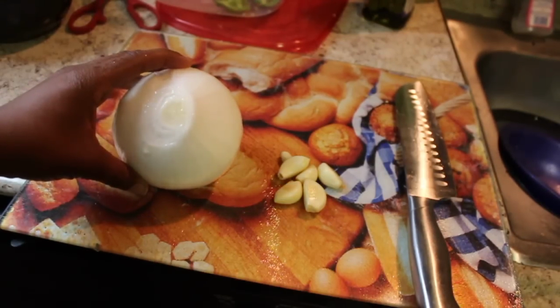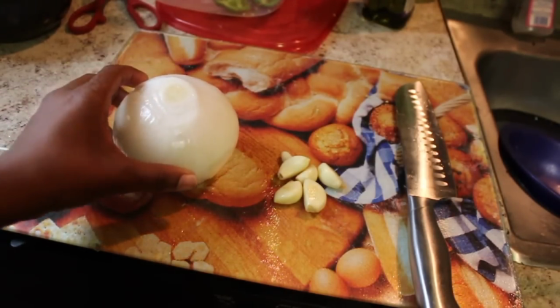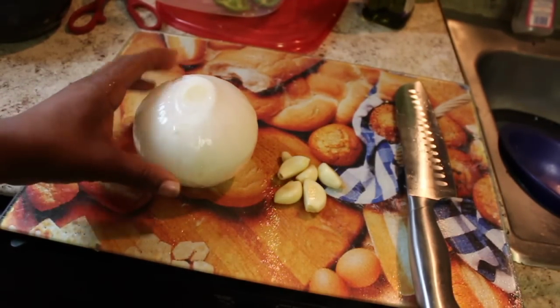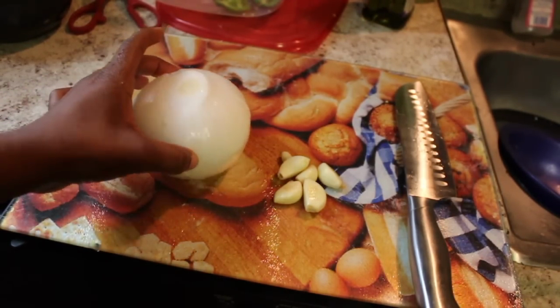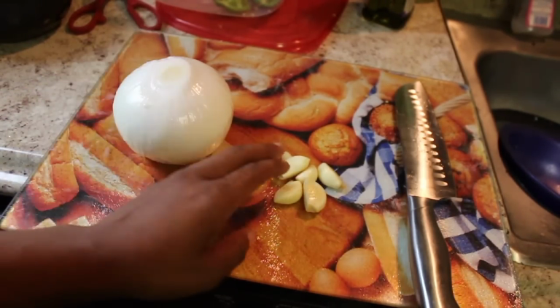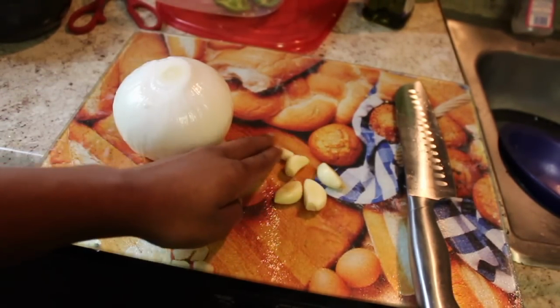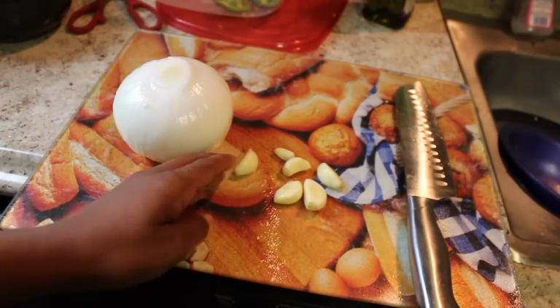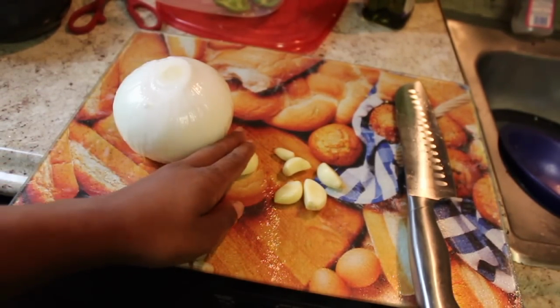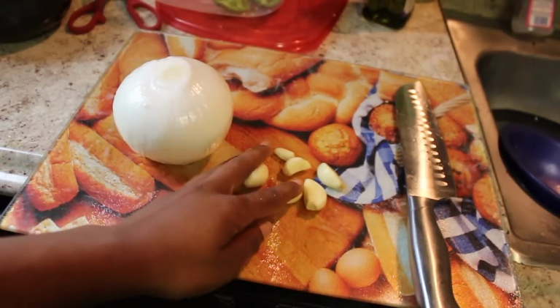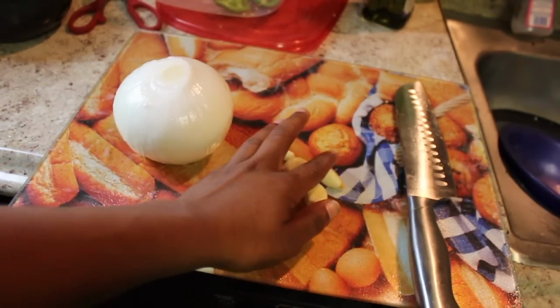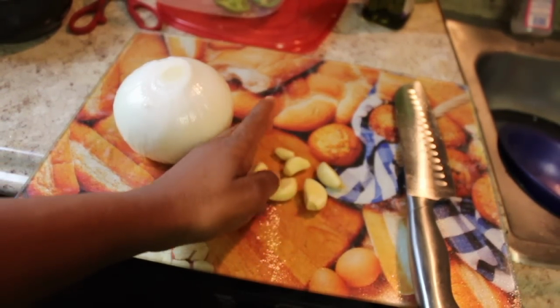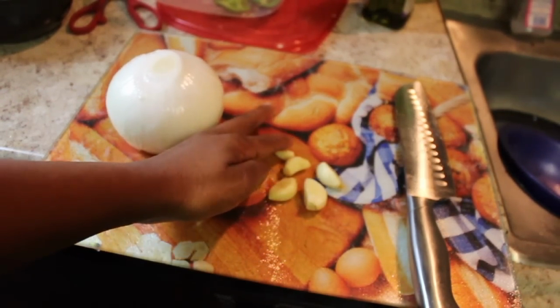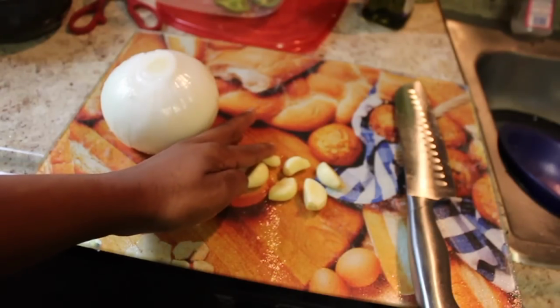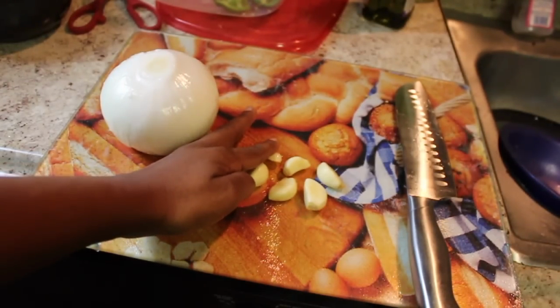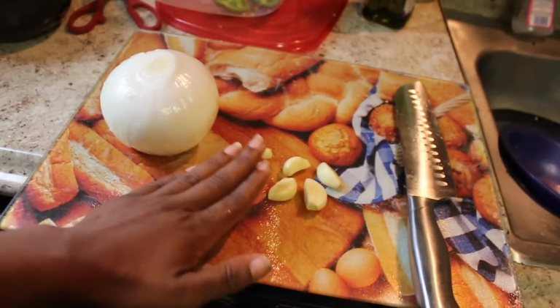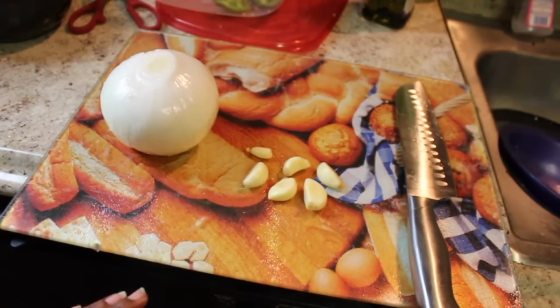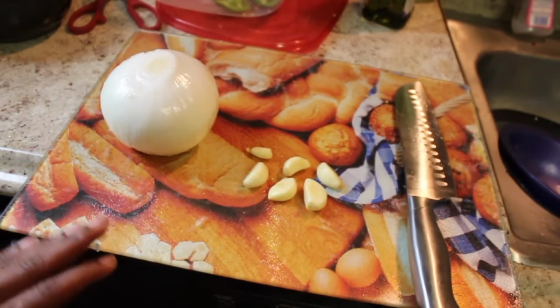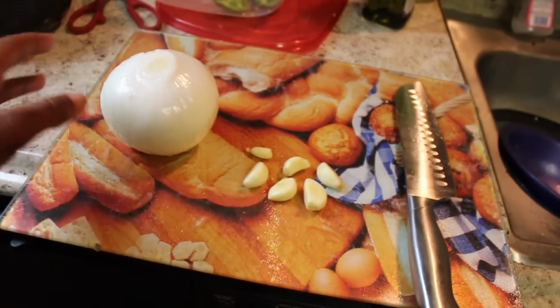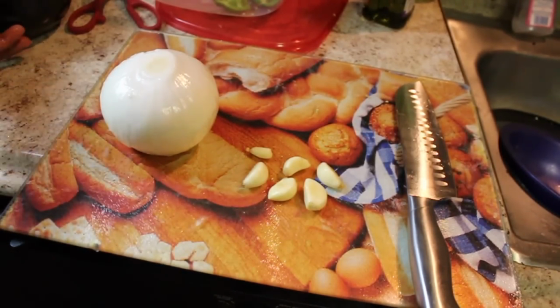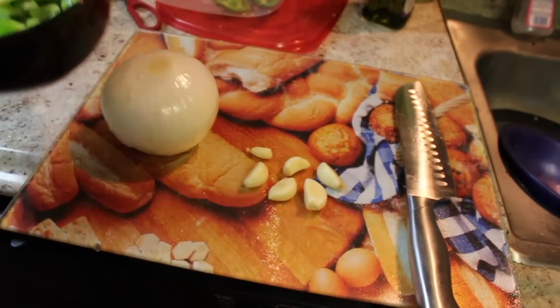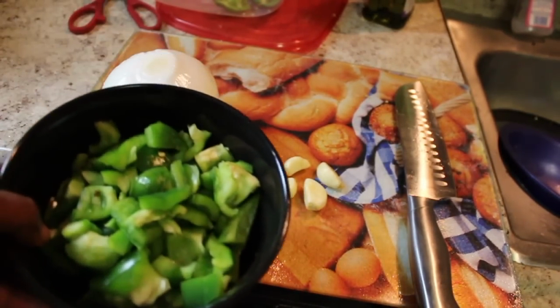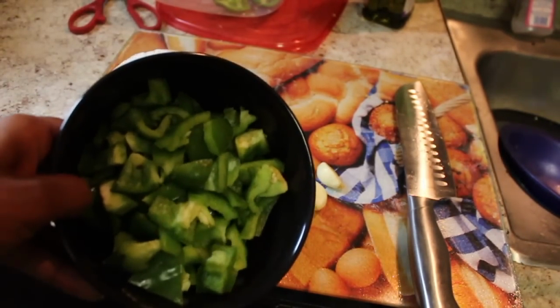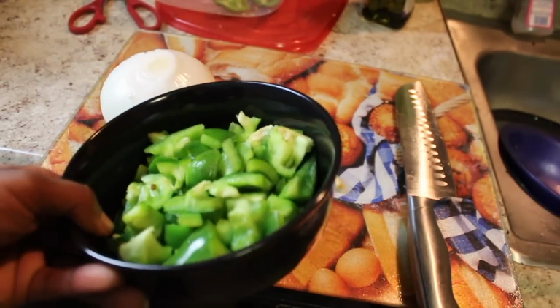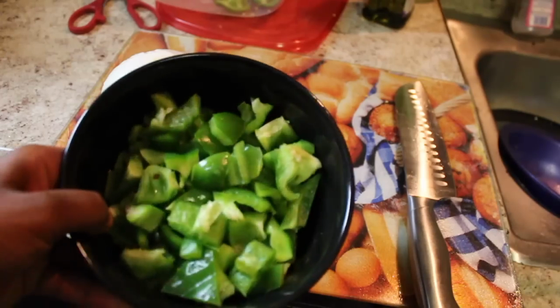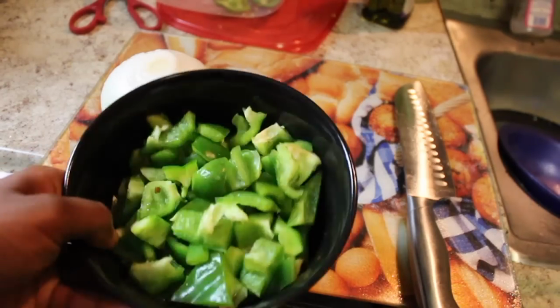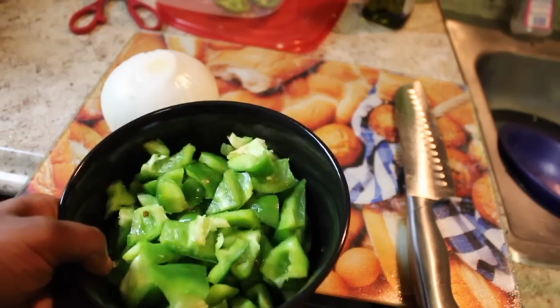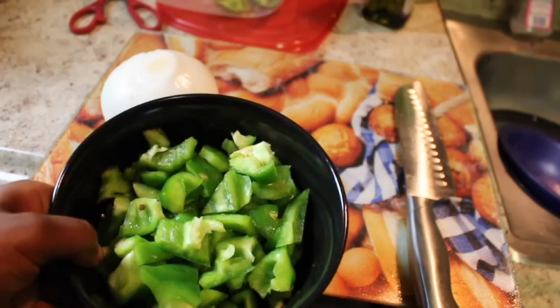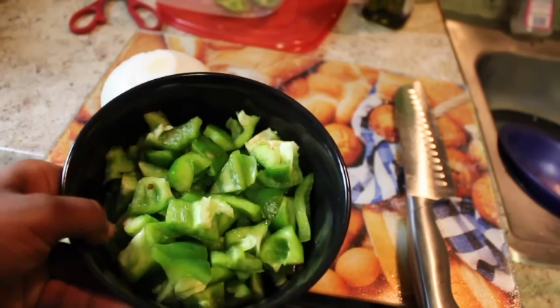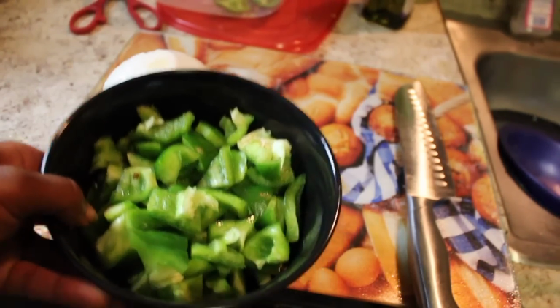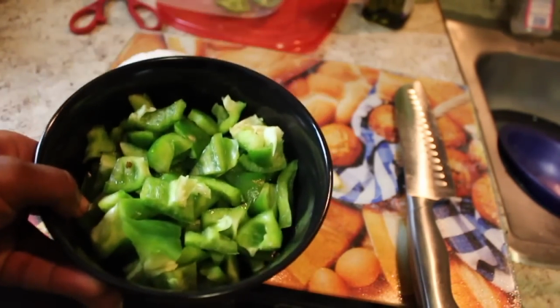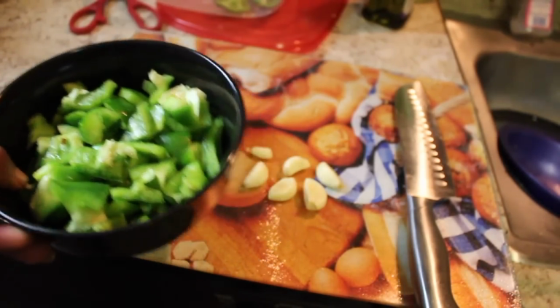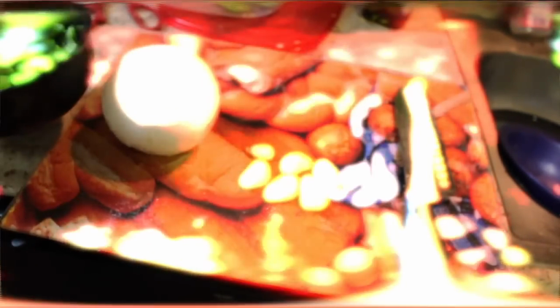For this recipe, I'm going to use about half of this large onion and five and a half cloves of garlic. I already cut up about three-fourths of a green bell pepper that we're also going to use in this recipe.